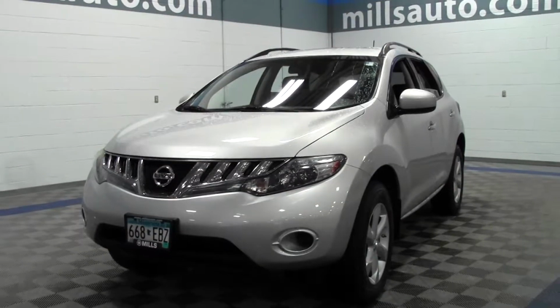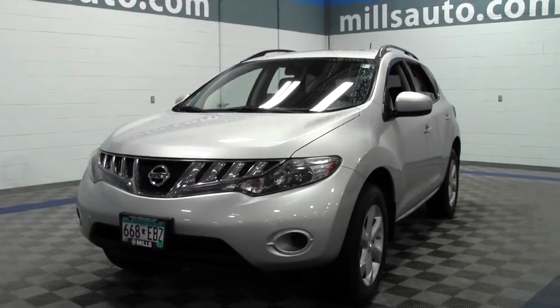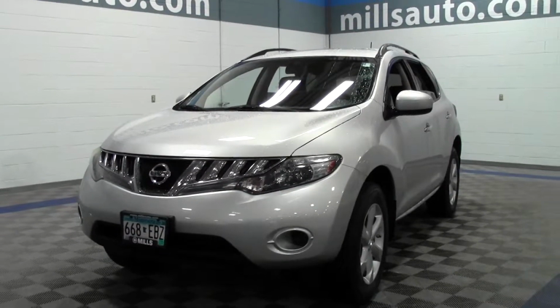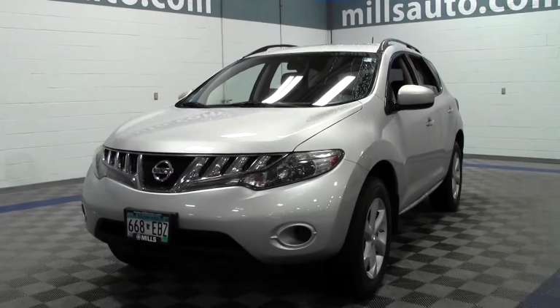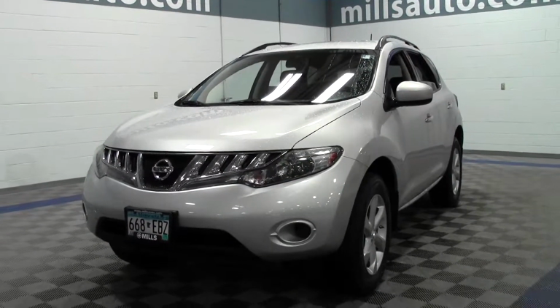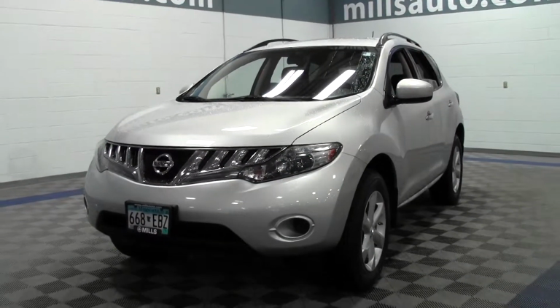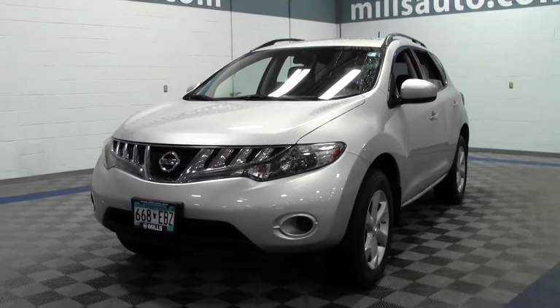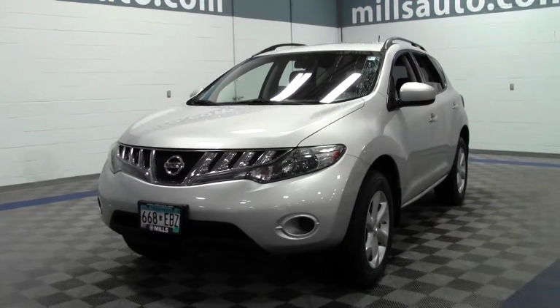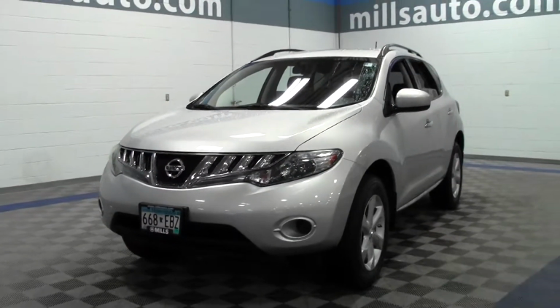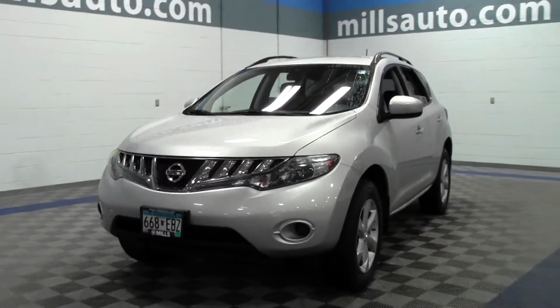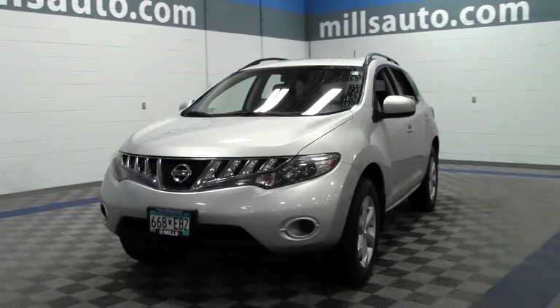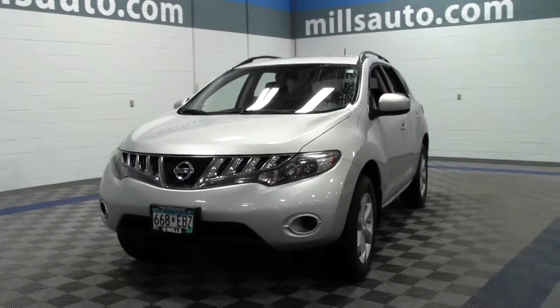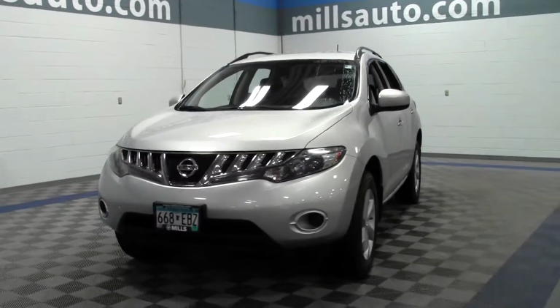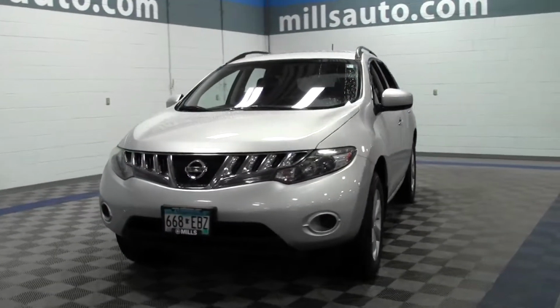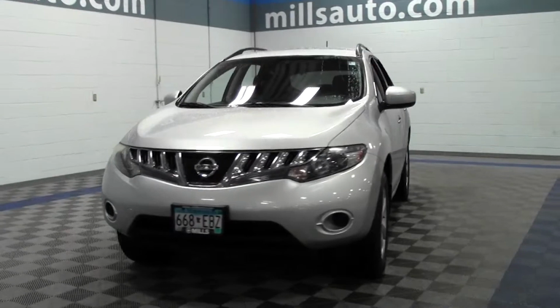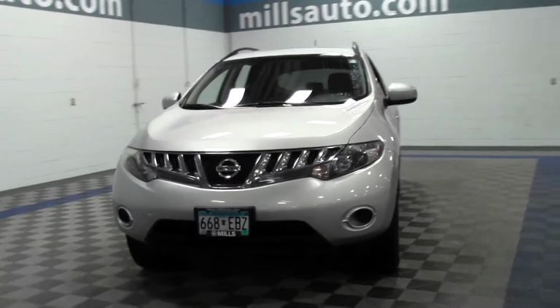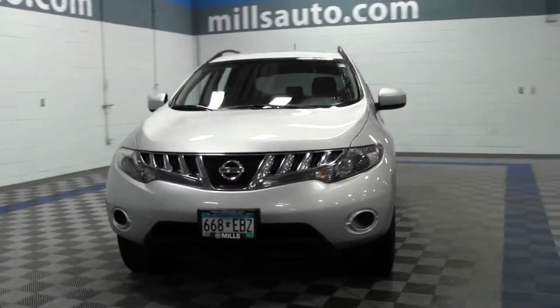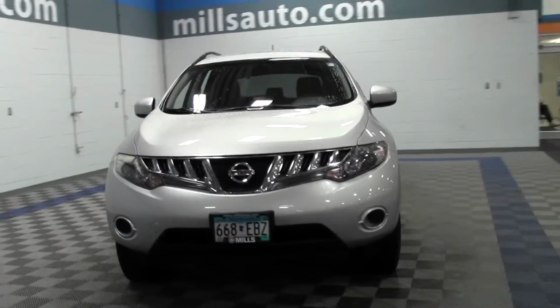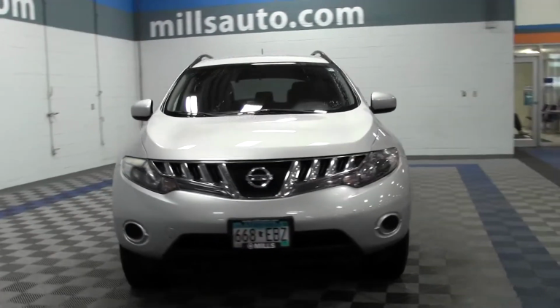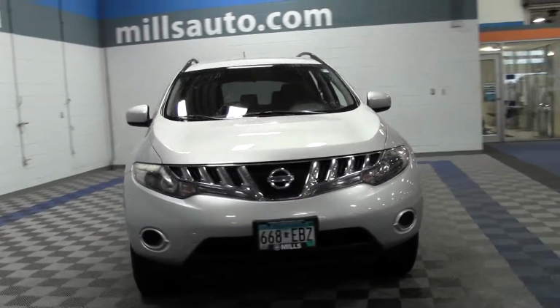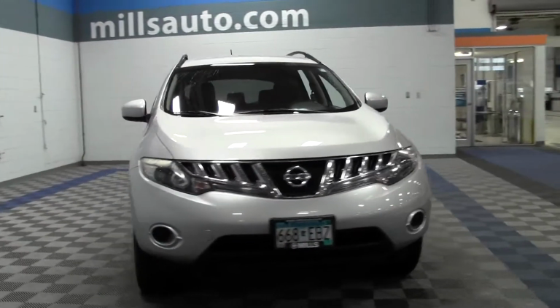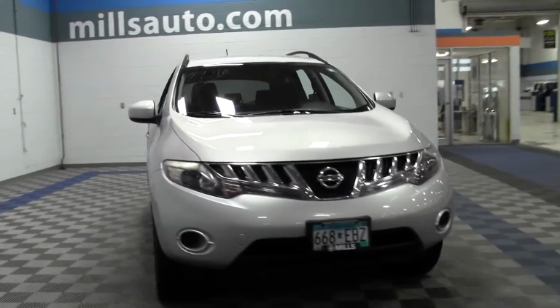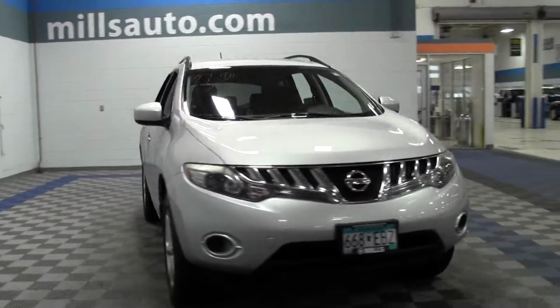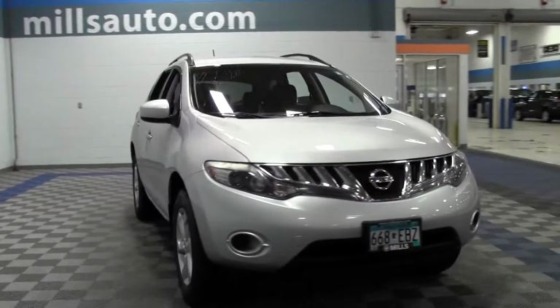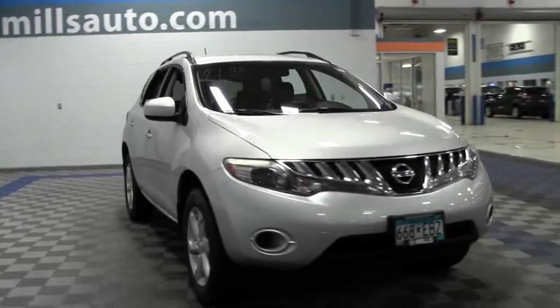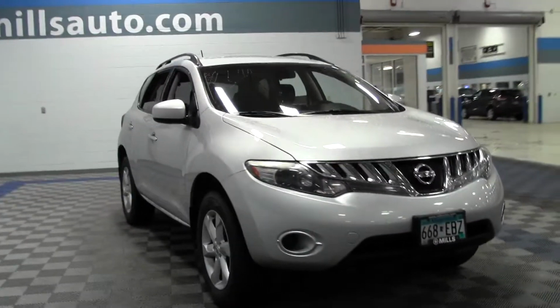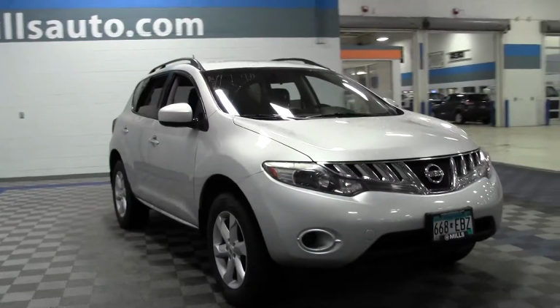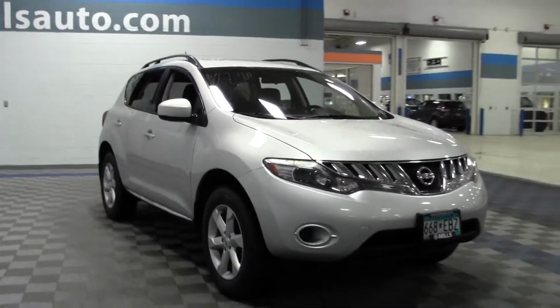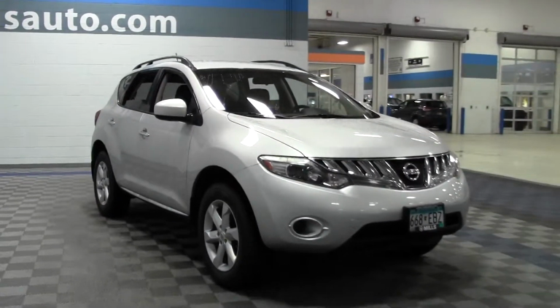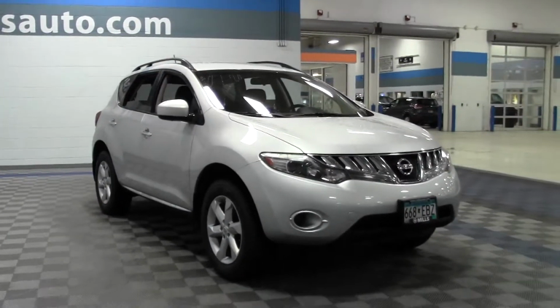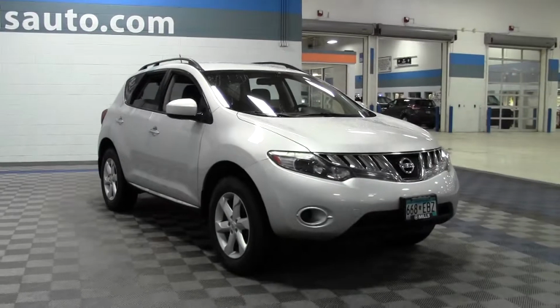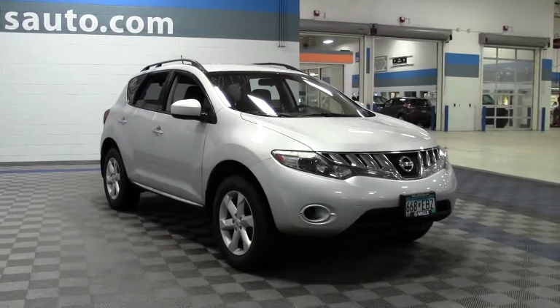Welcome to millsauto.com. You're looking at the 2009 Nissan Murano LE, 90,000 miles, powered by a 3.5 liter V6 rated at 23 mpg highway.